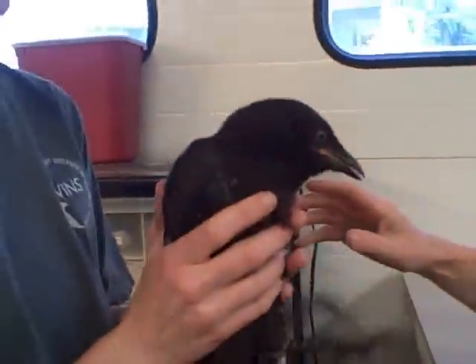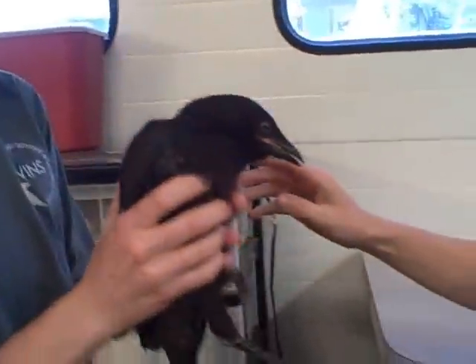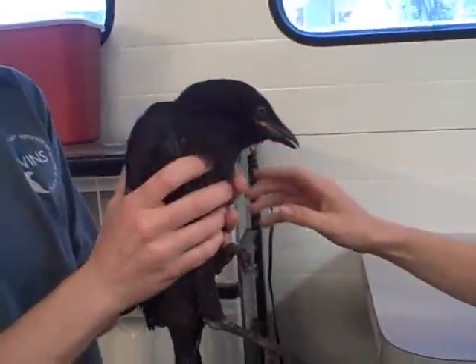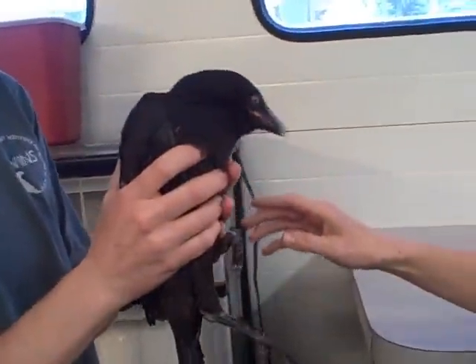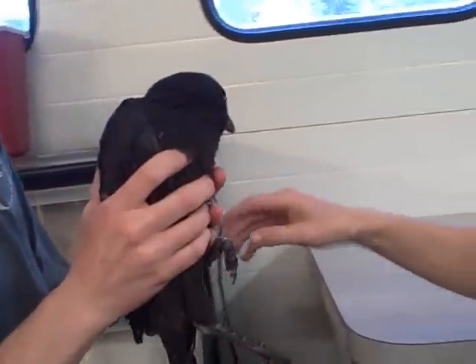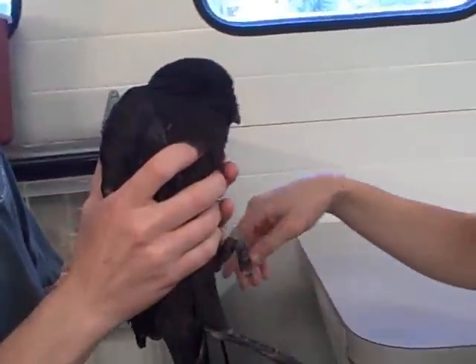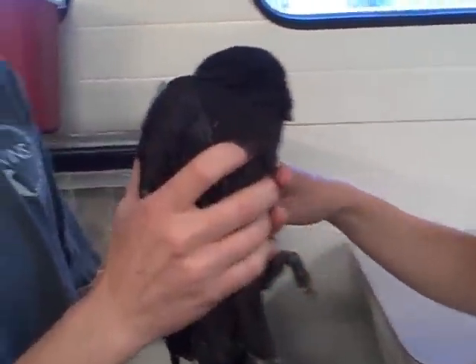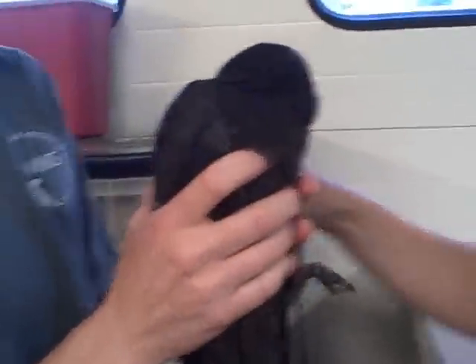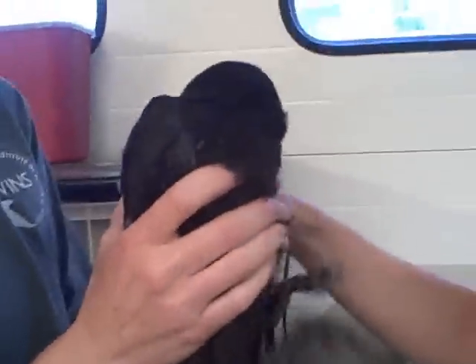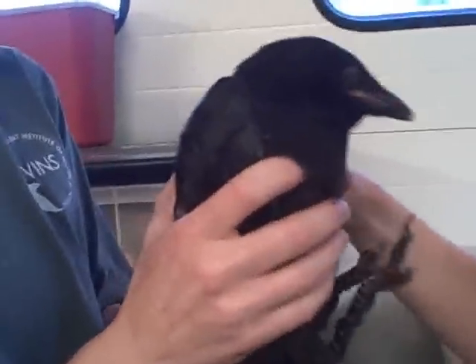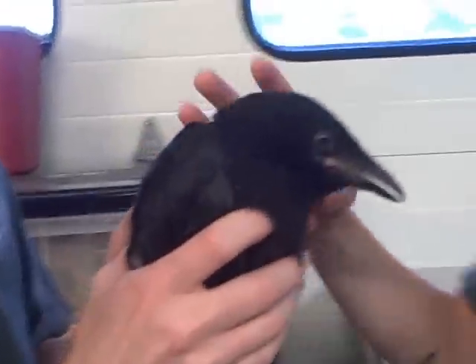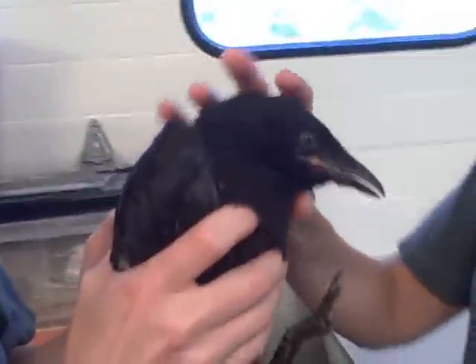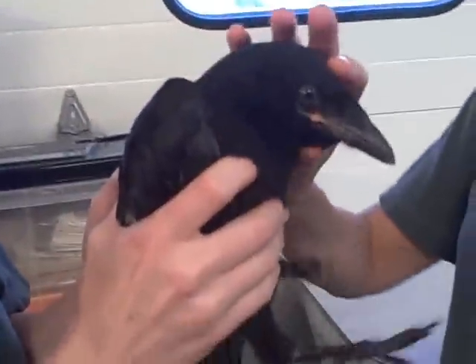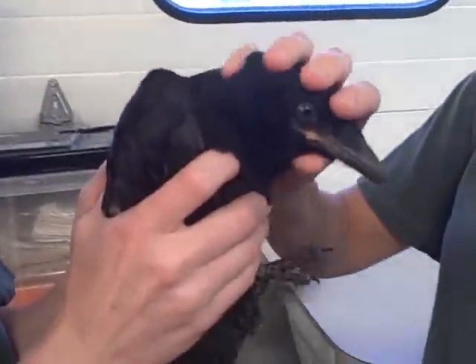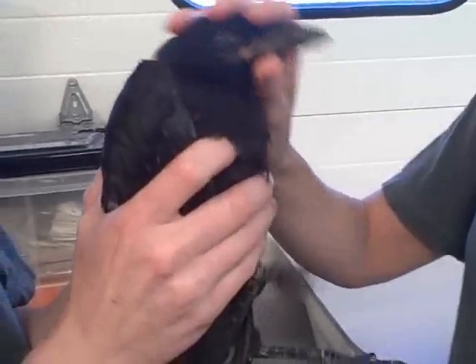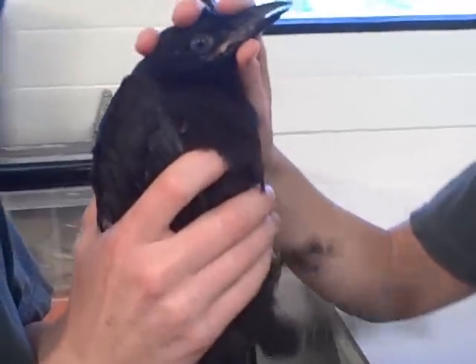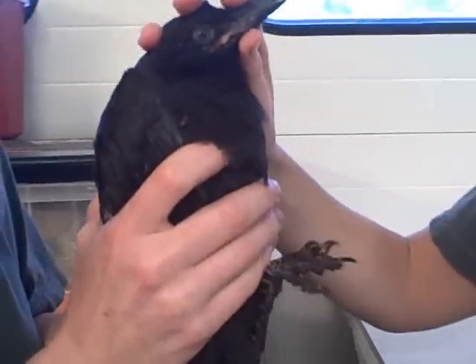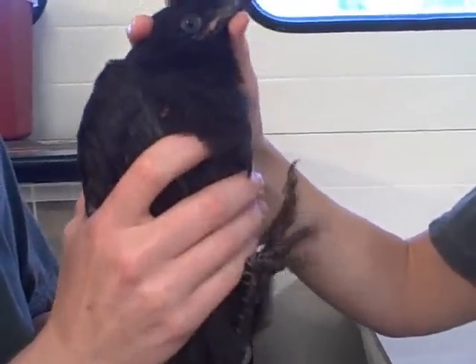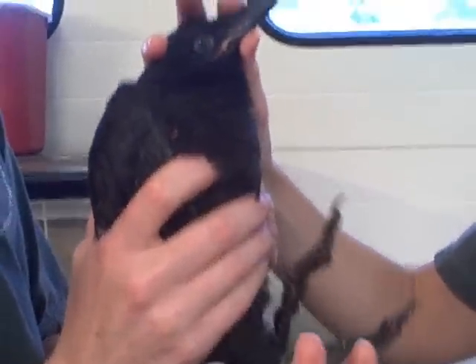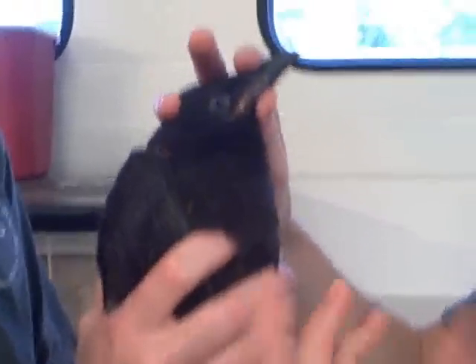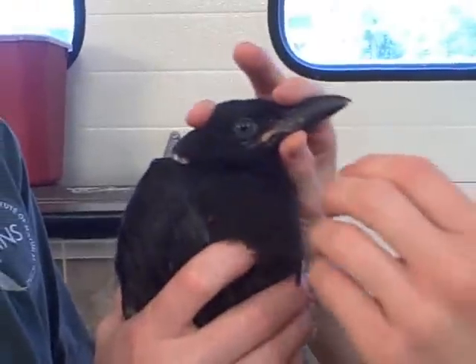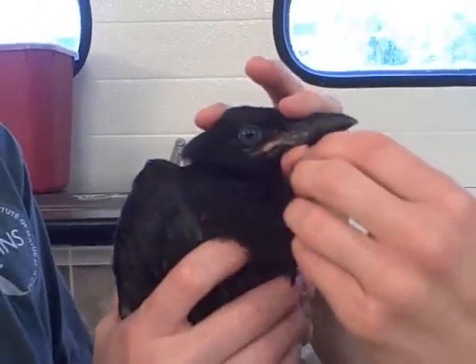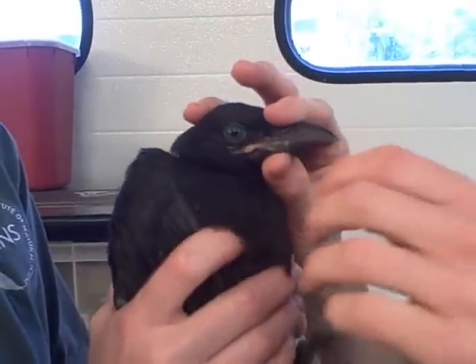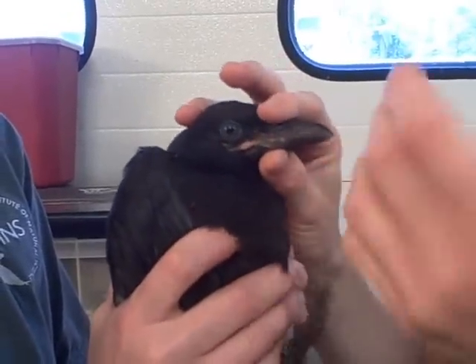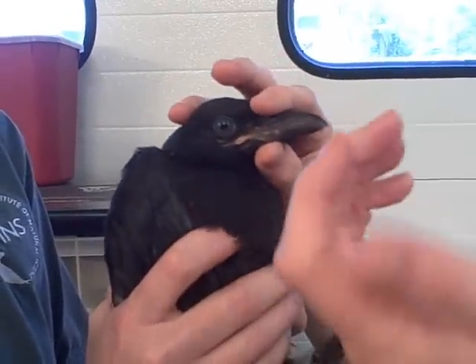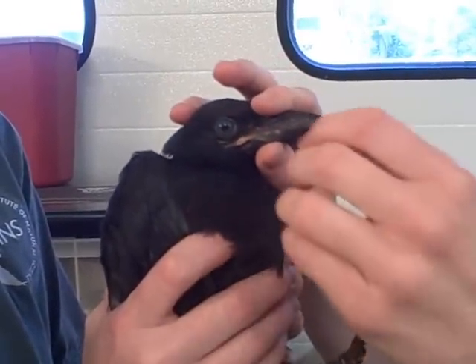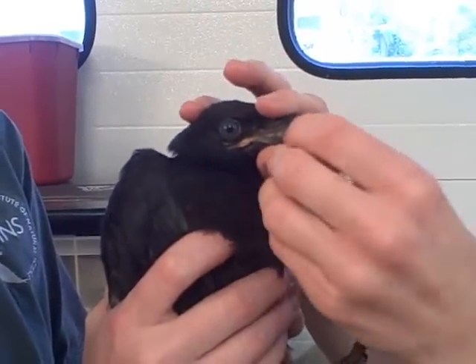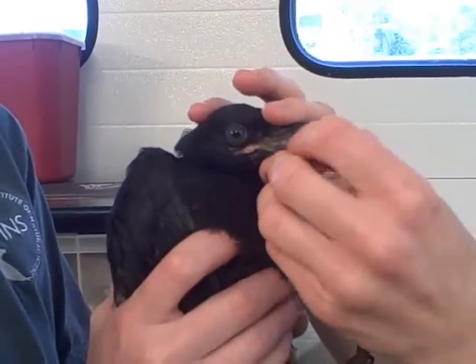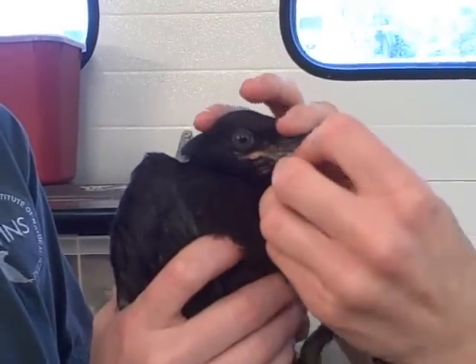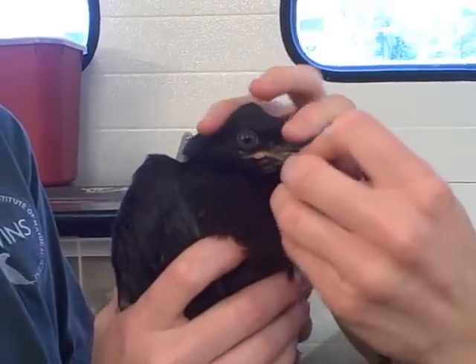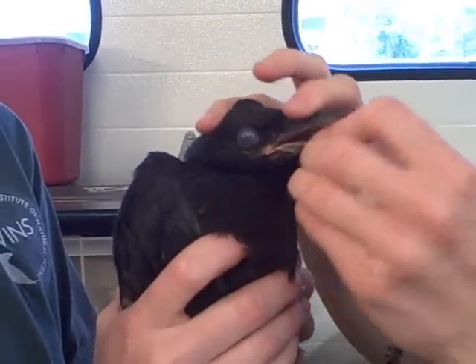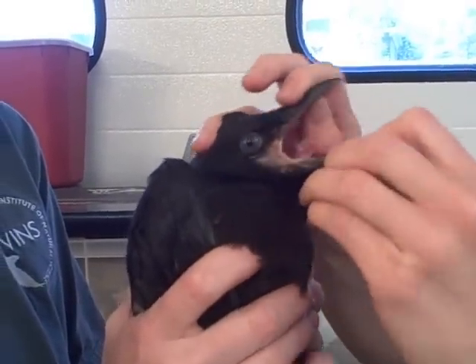So what I'm going to do now is do a full exam and just check him out. Noticing that he's a juvenile, what I'm wondering is if maybe he was just separated from his parents.